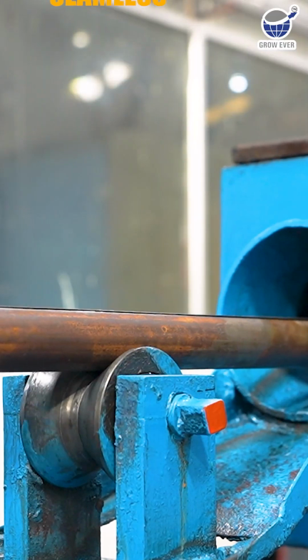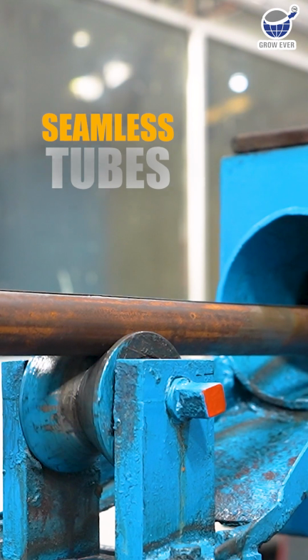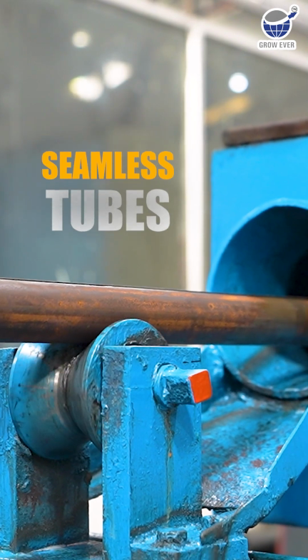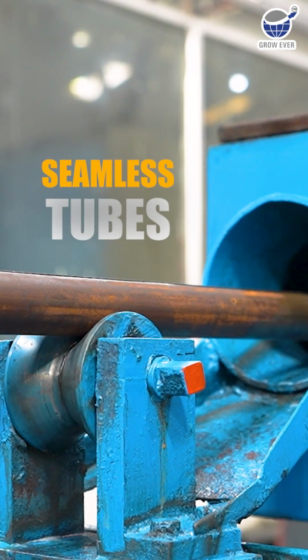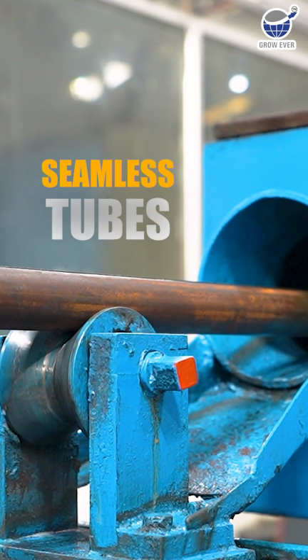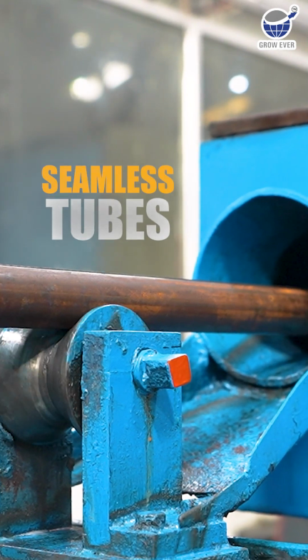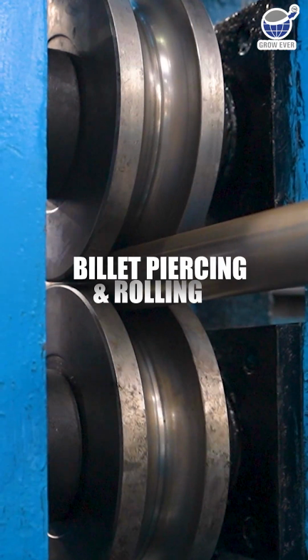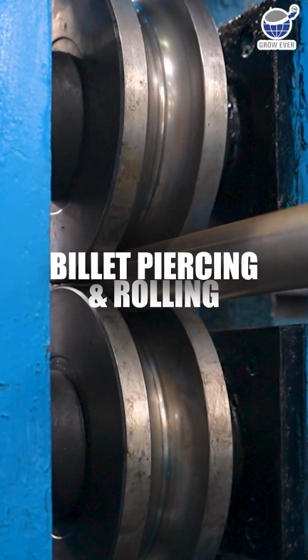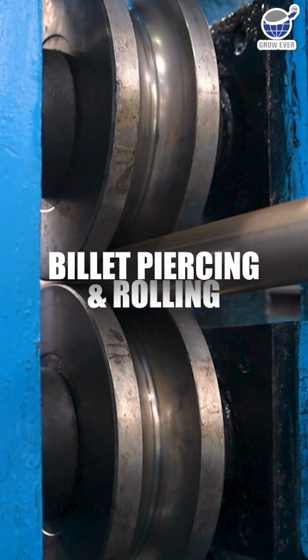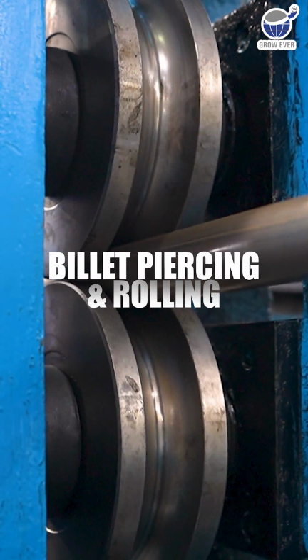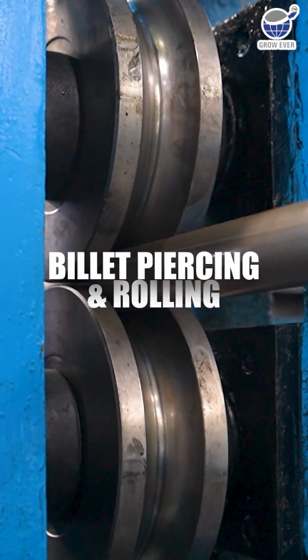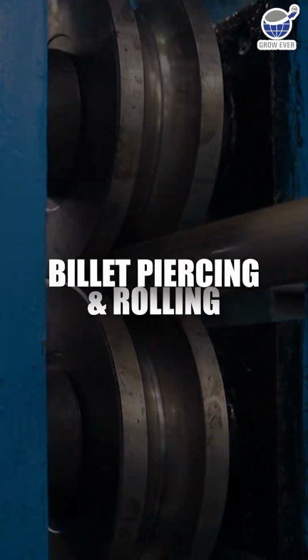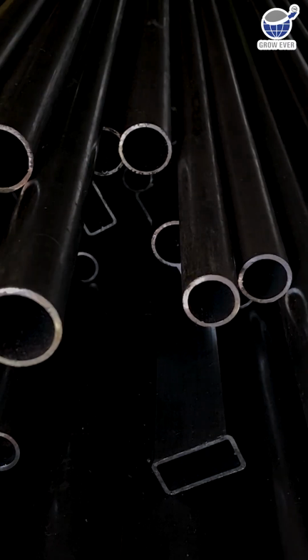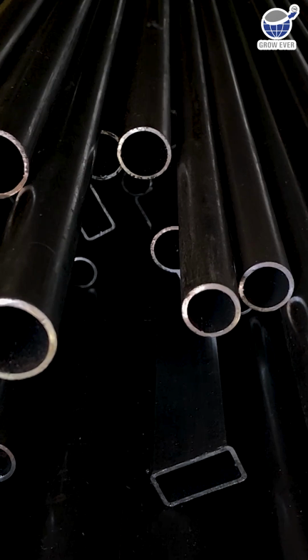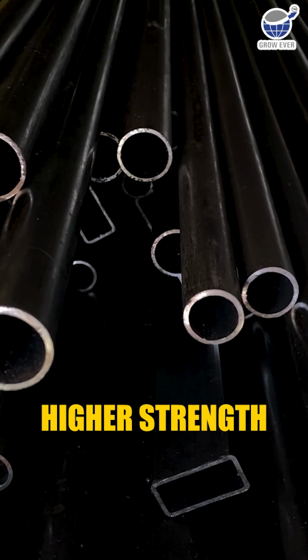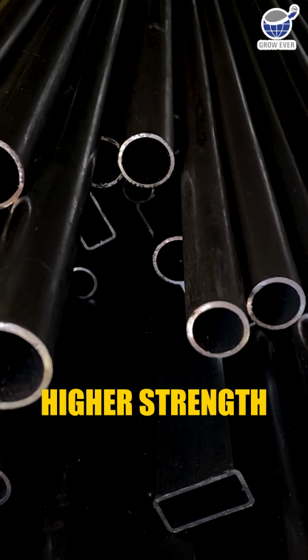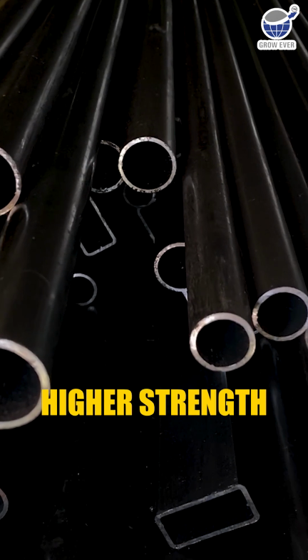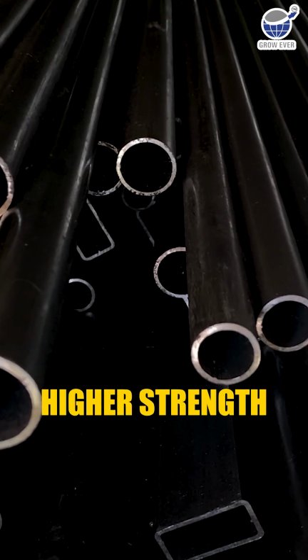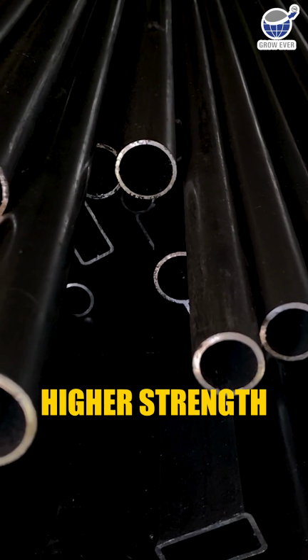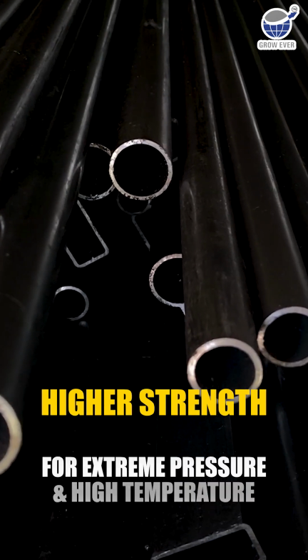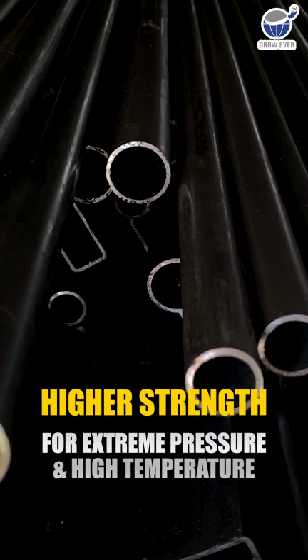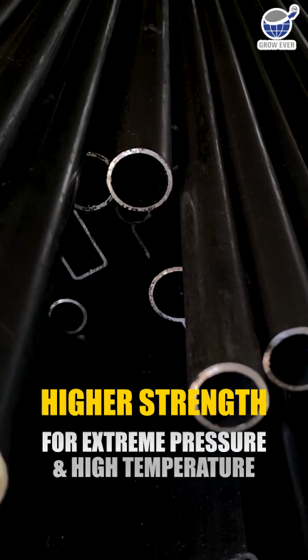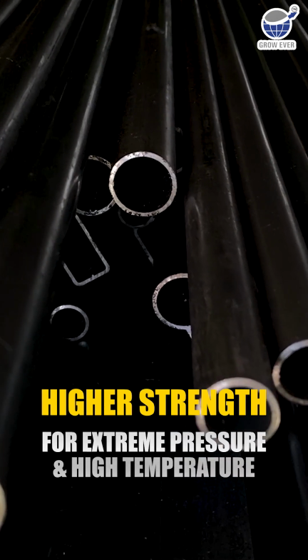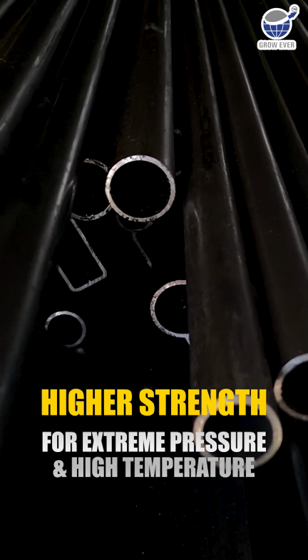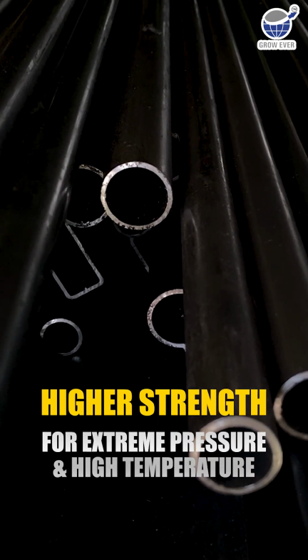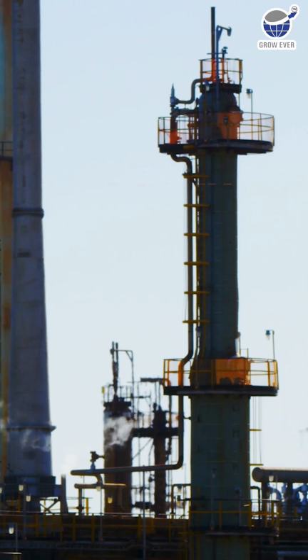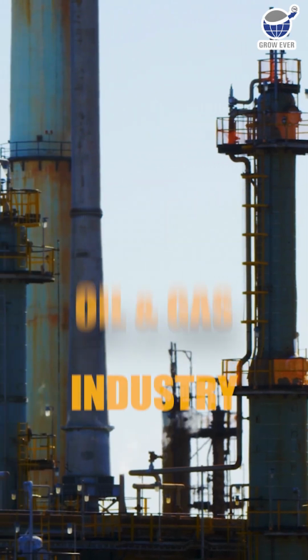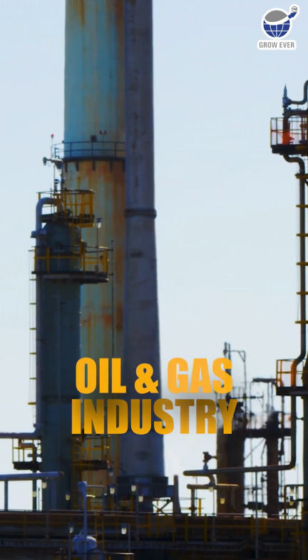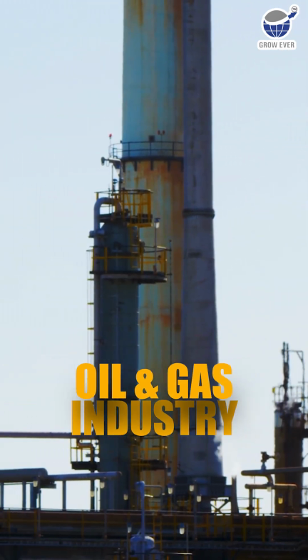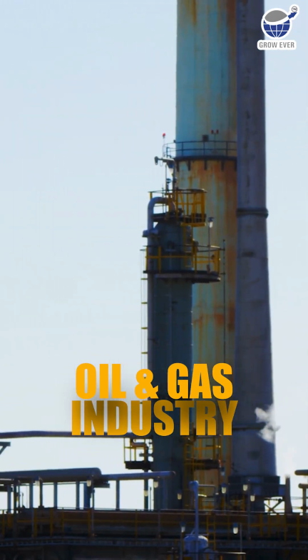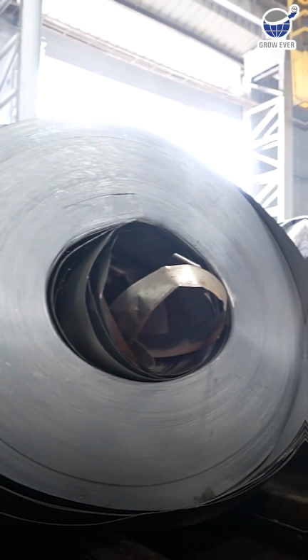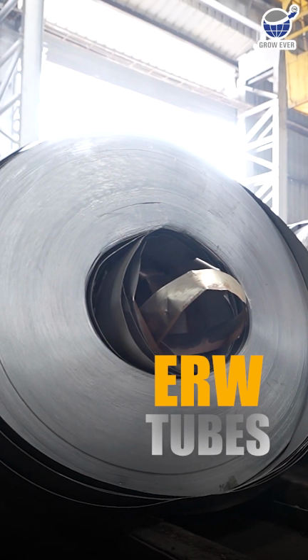Seamless tubes are produced without welding, using billet piercing and rolling. This gives them higher strength and makes them perfect for extreme pressure in high-temperature environments, like in the oil and gas industry.